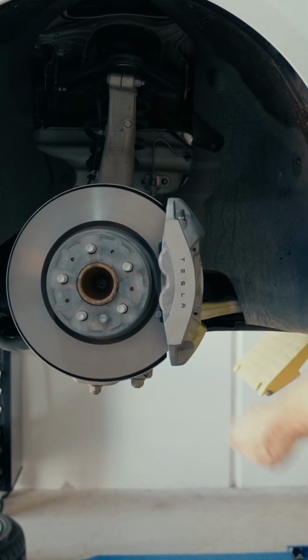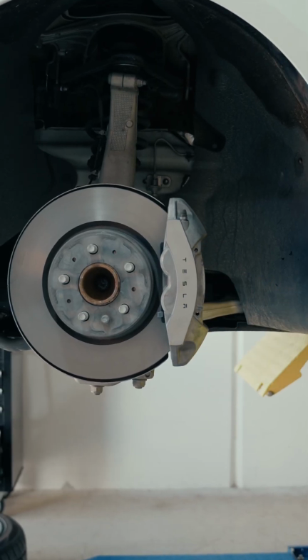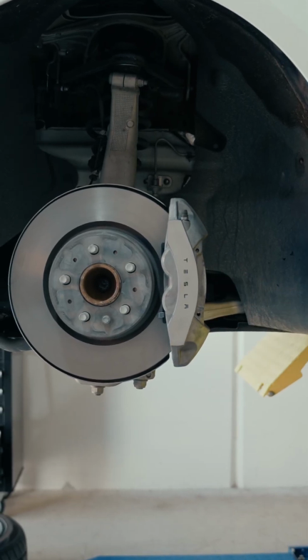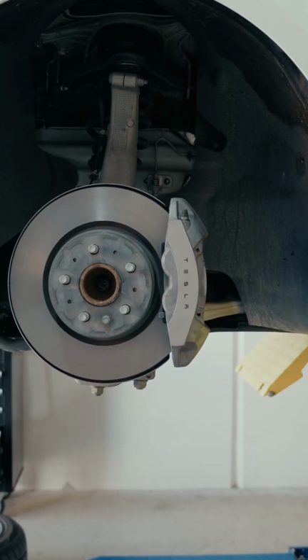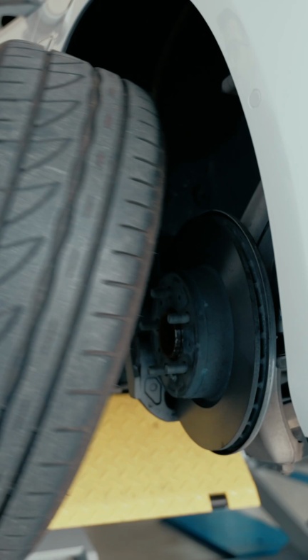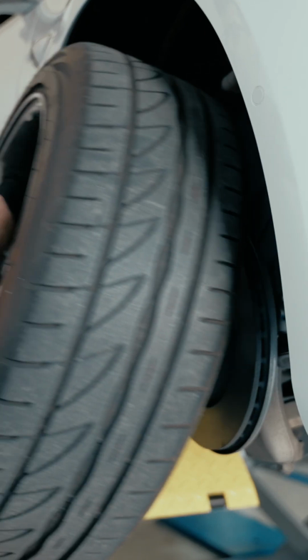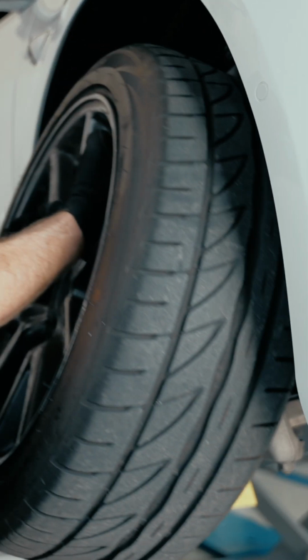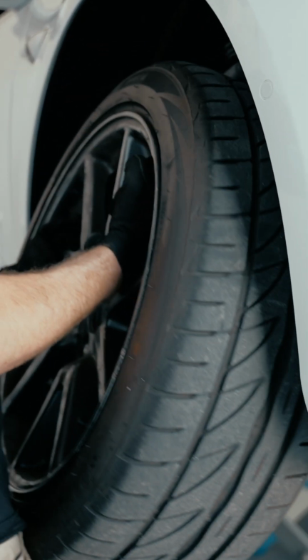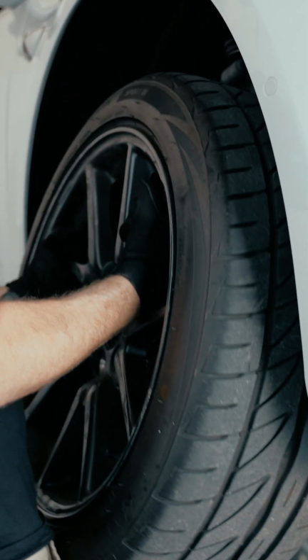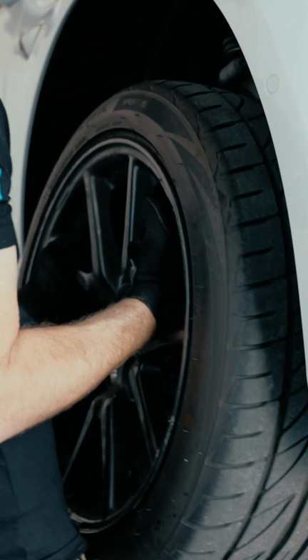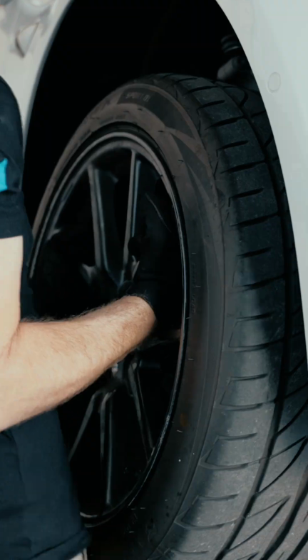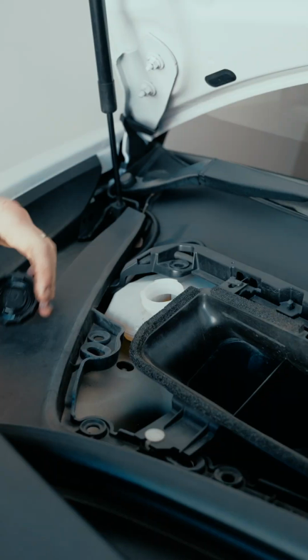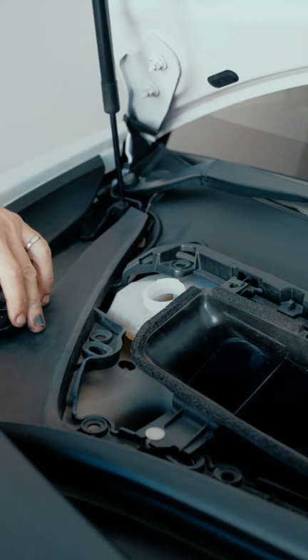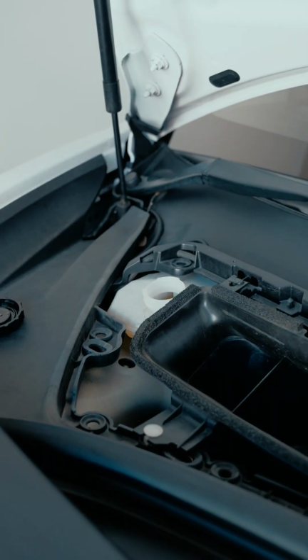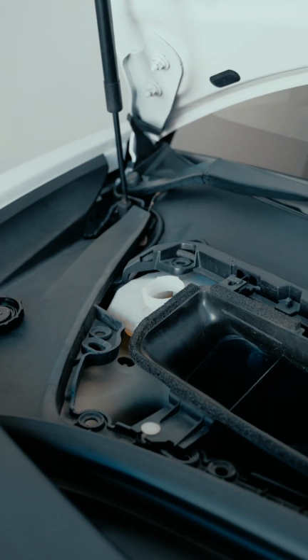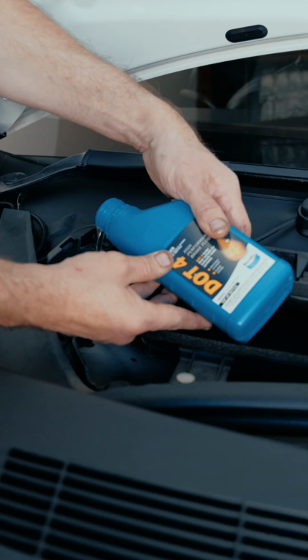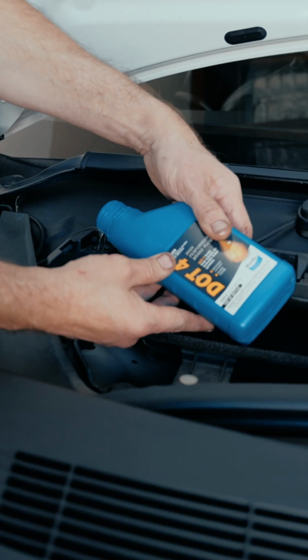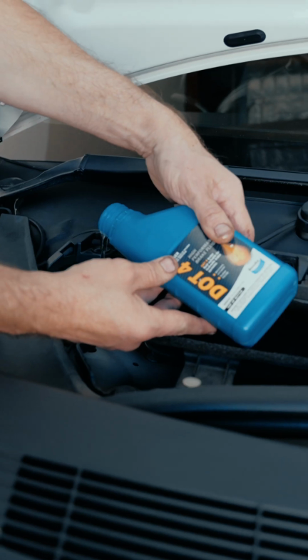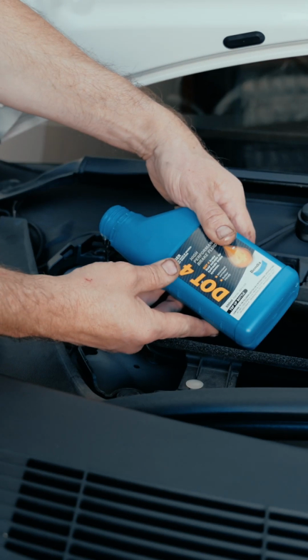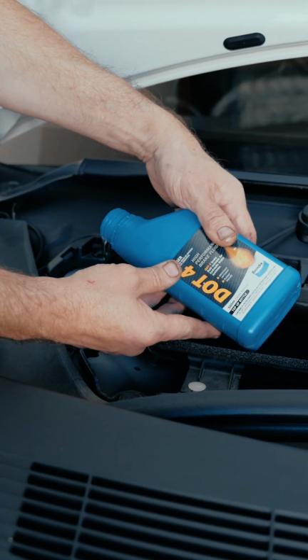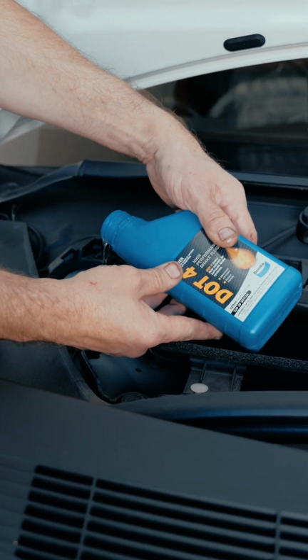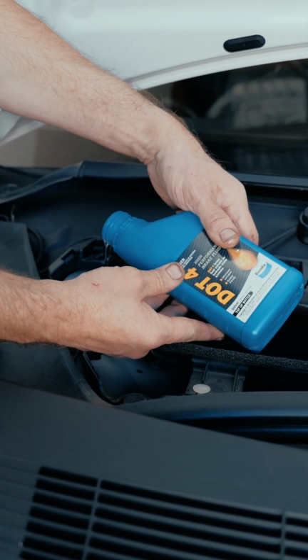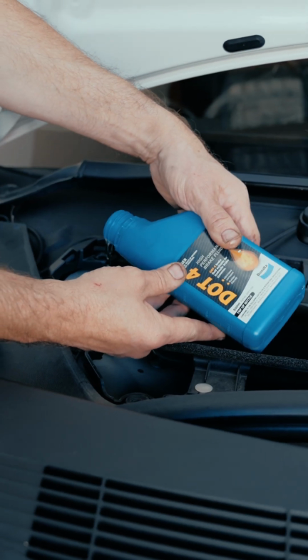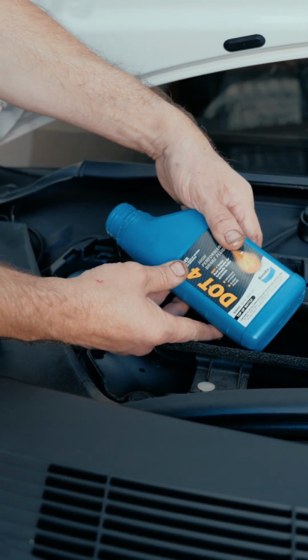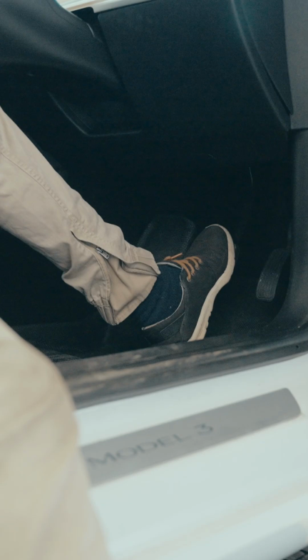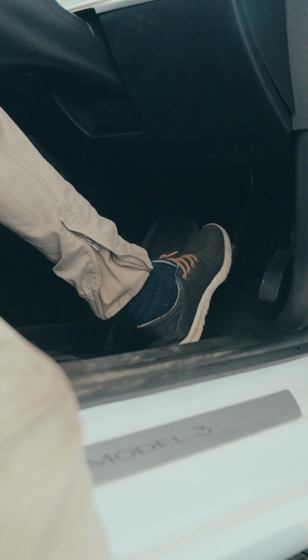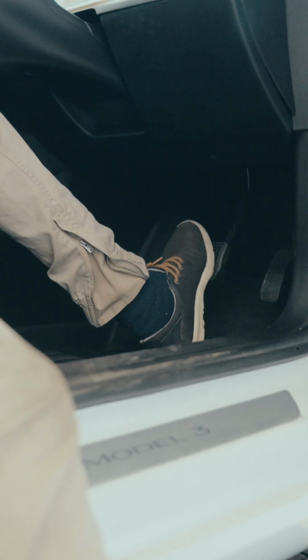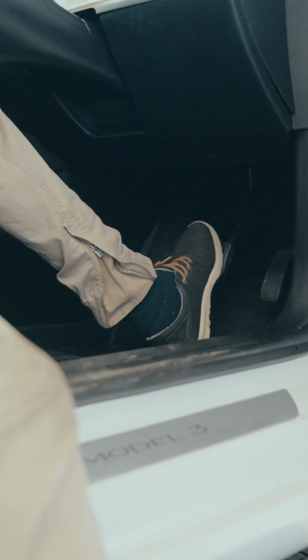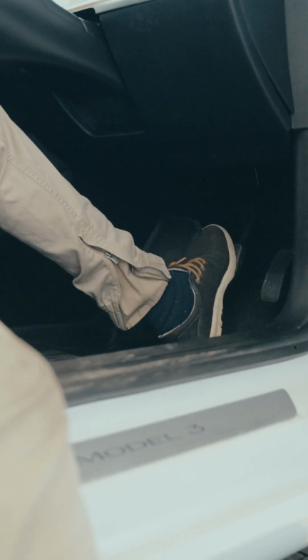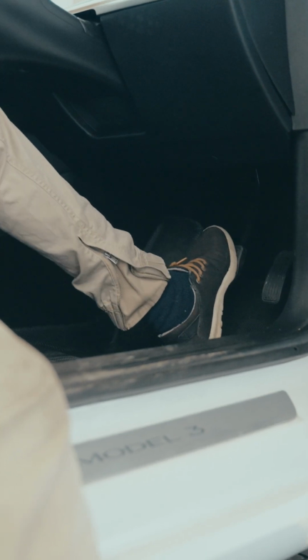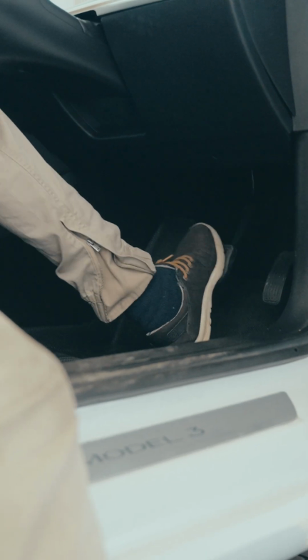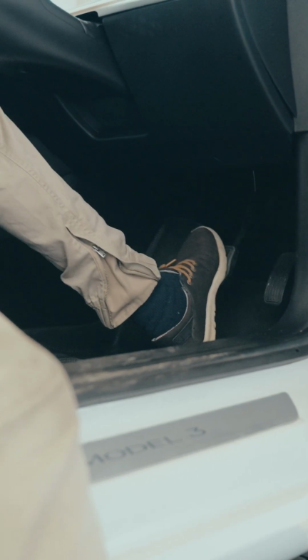Next, reinstall the wheels and inspect the brake fluid reservoir, topping up if required. Then pump the brake pedal until the pedal feels firm.